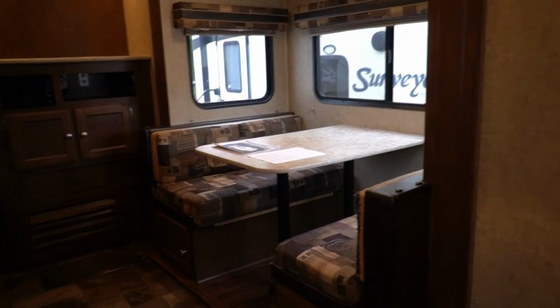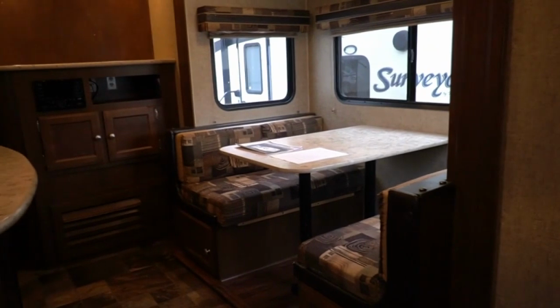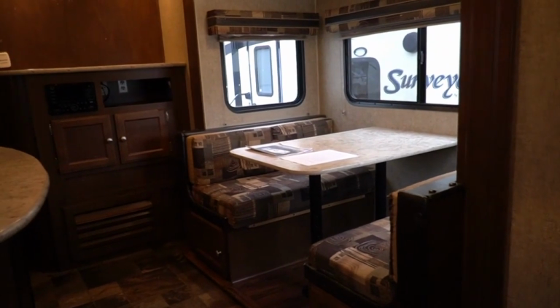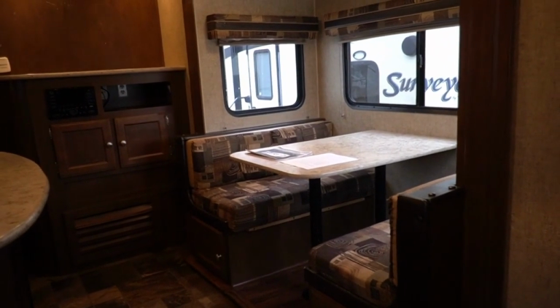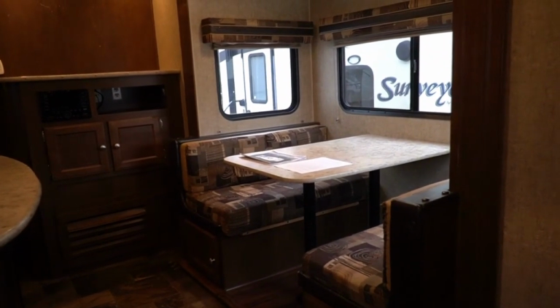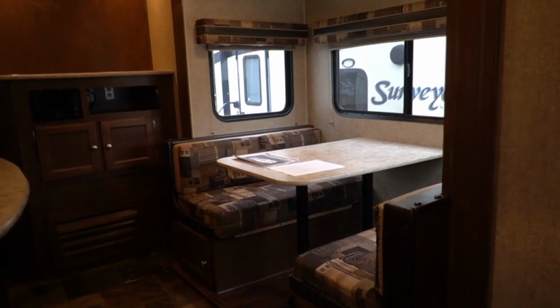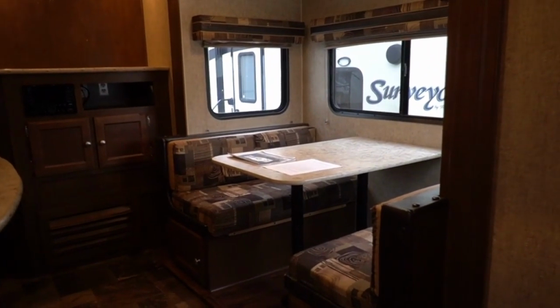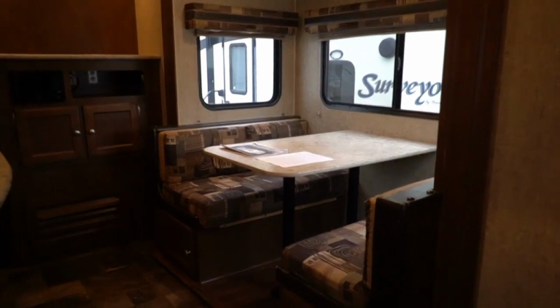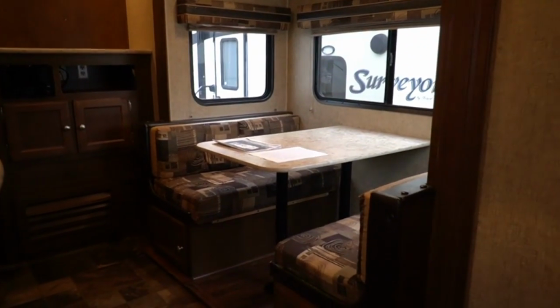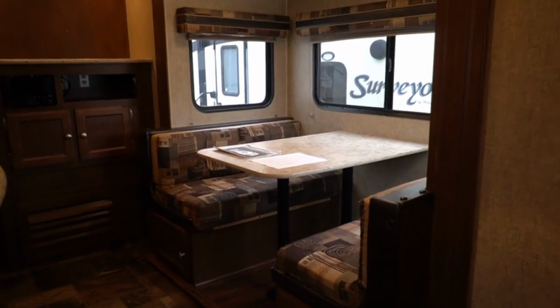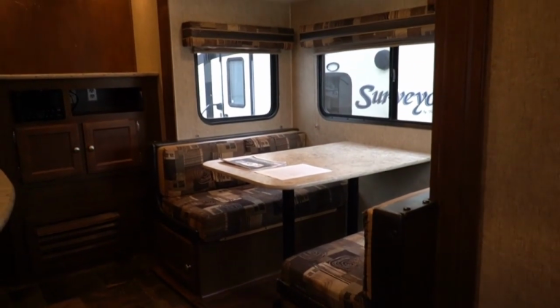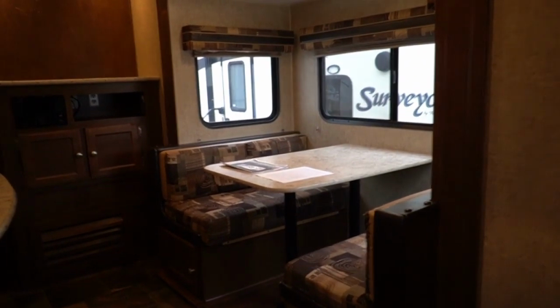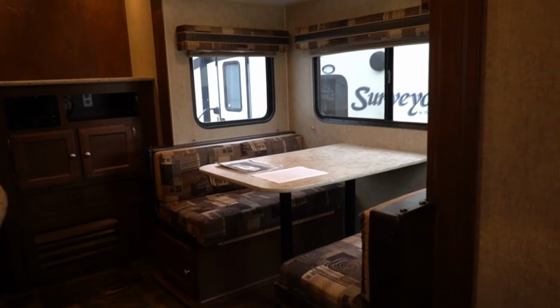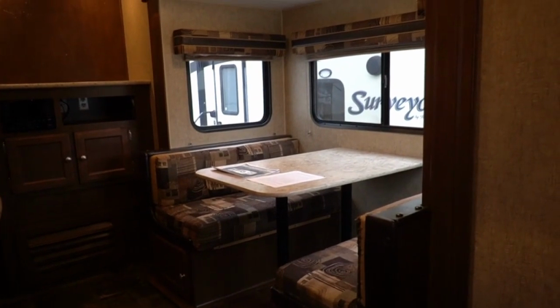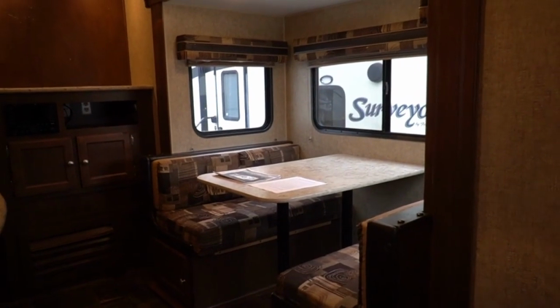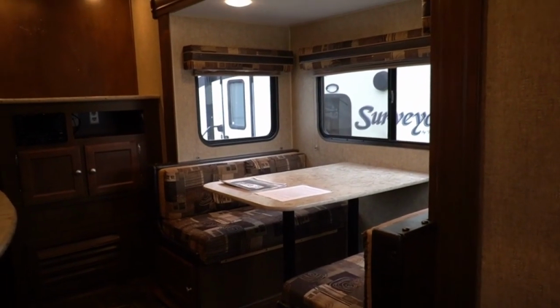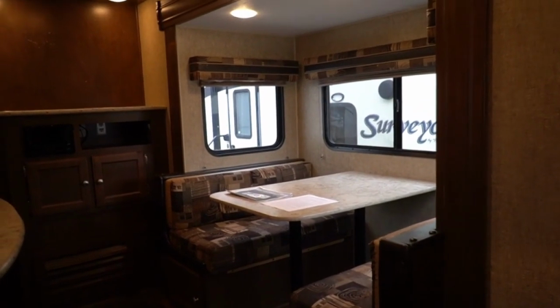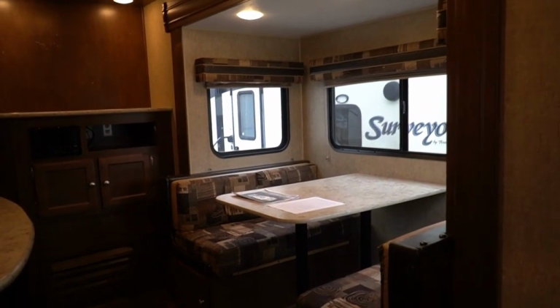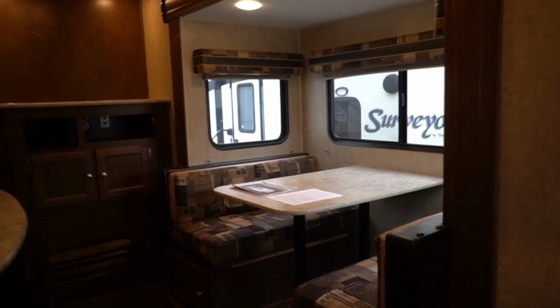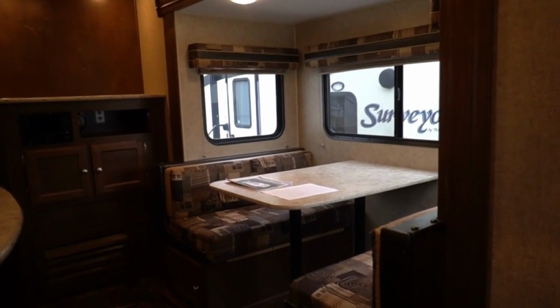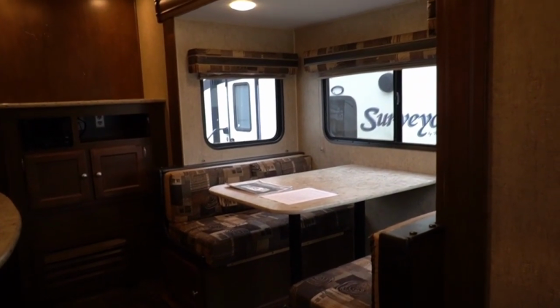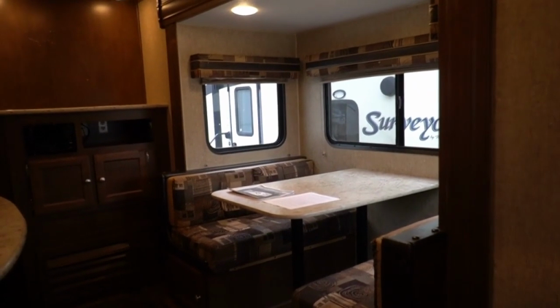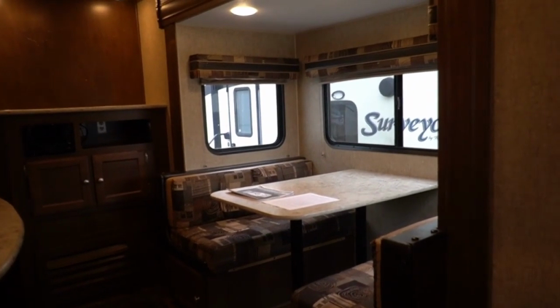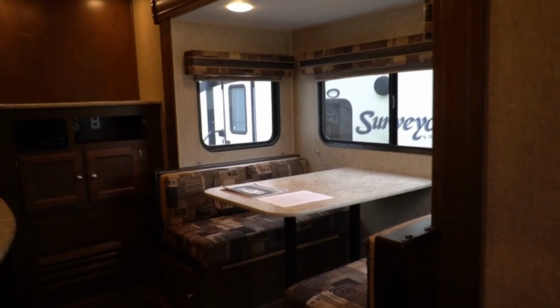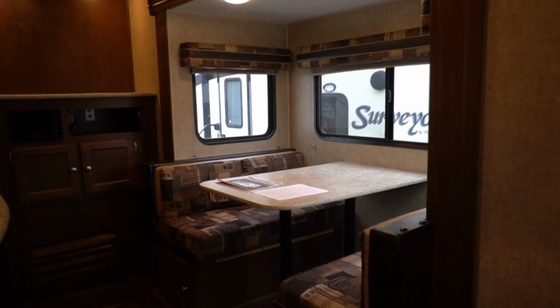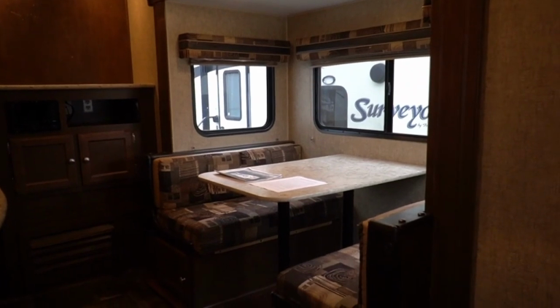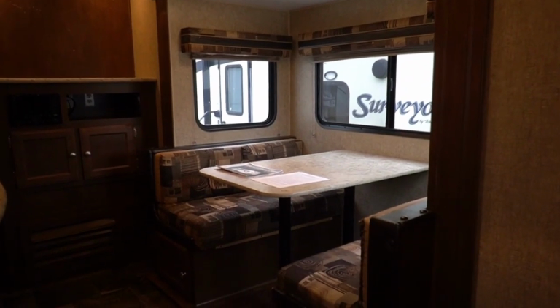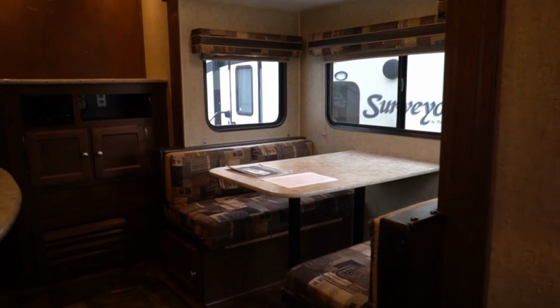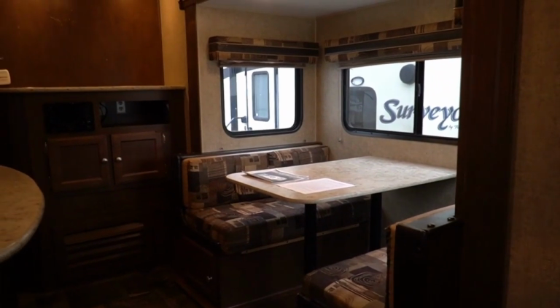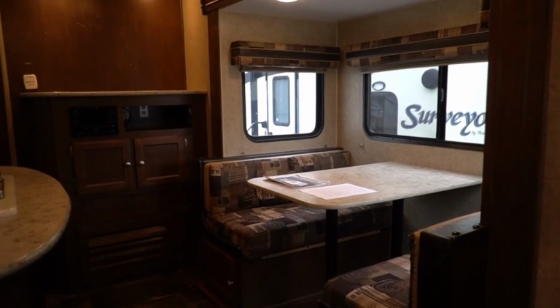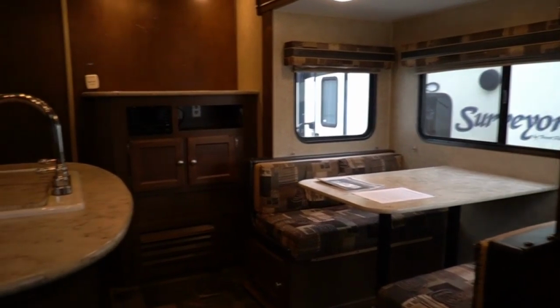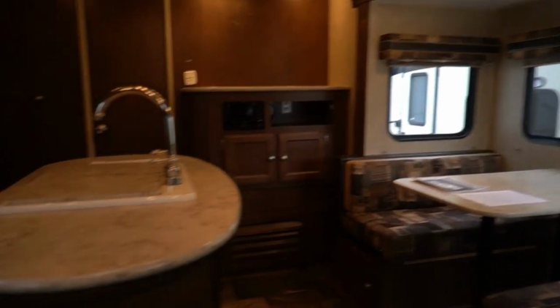Unlike other RV dealerships, we don't mark warranties up three and four times dealer cost. Get a quote — you'll be surprised how affordable that protection is. You can get two years, one year, three years, six months, different deductibles, different coverages. Let your salesperson or business manager know and we'll get you a price. Regardless of whether you buy it or not, you still get the 90-day limited warranty.